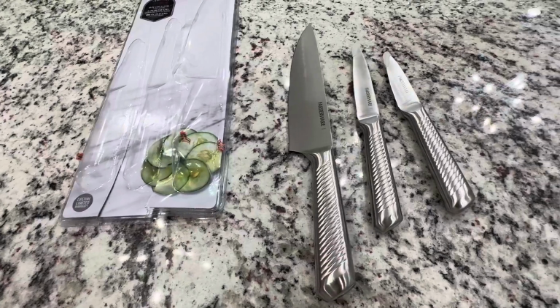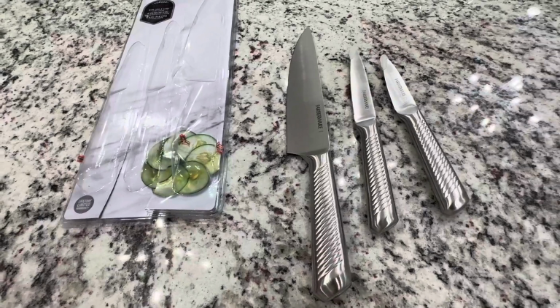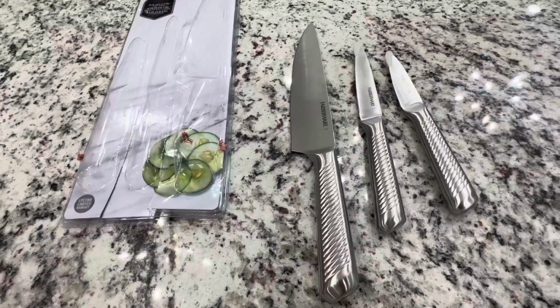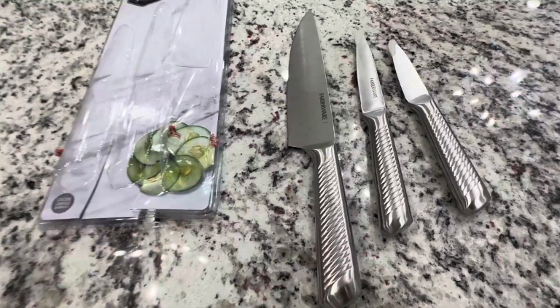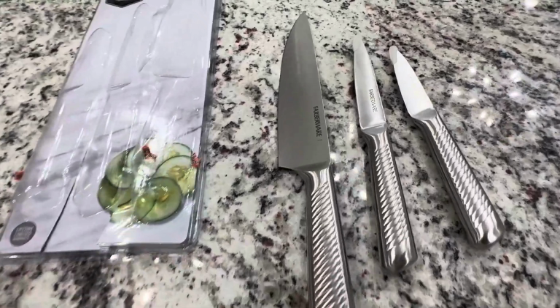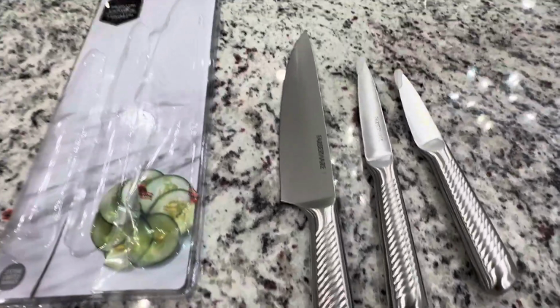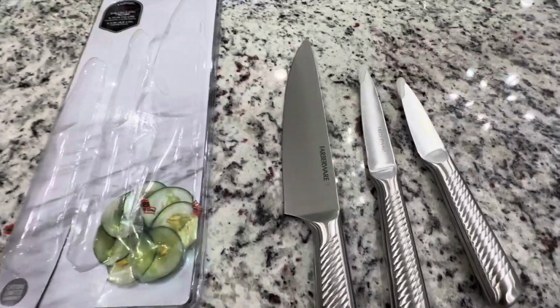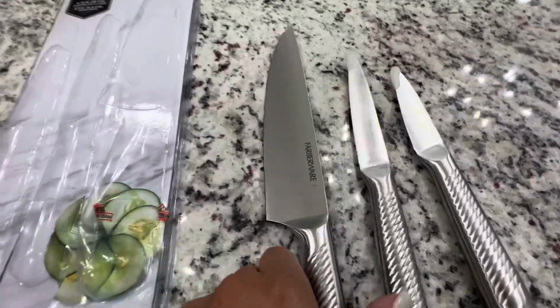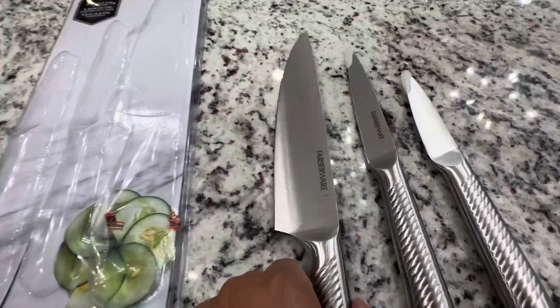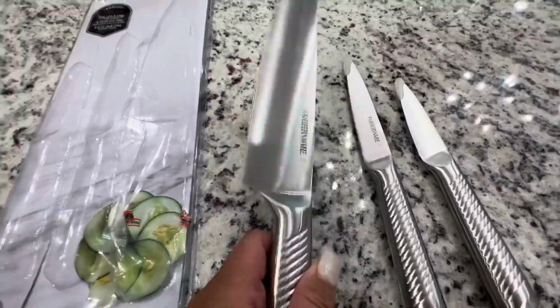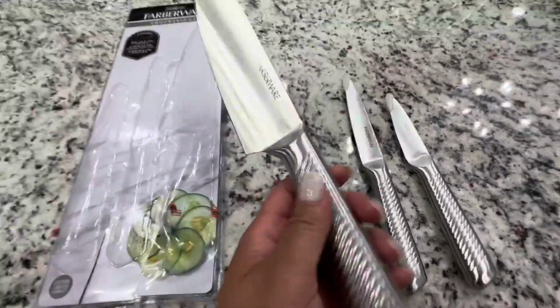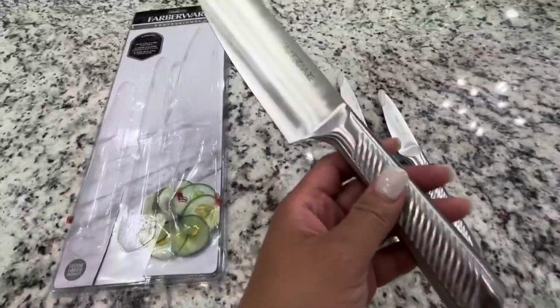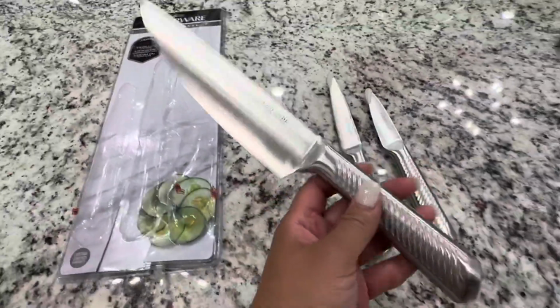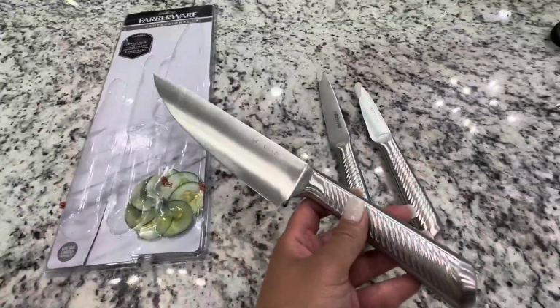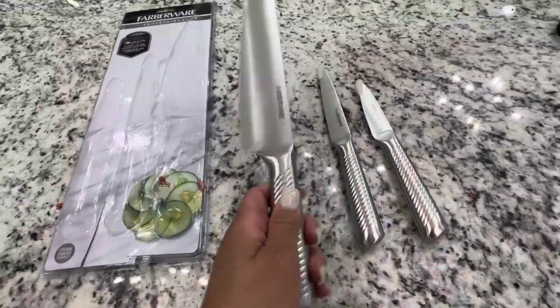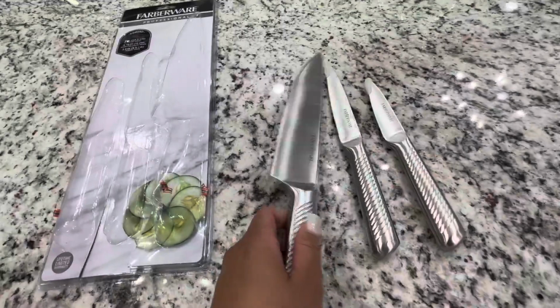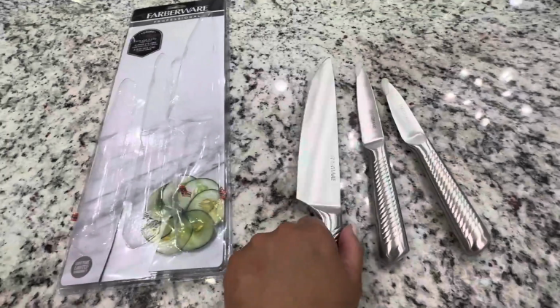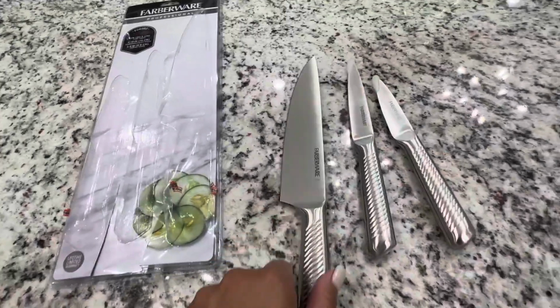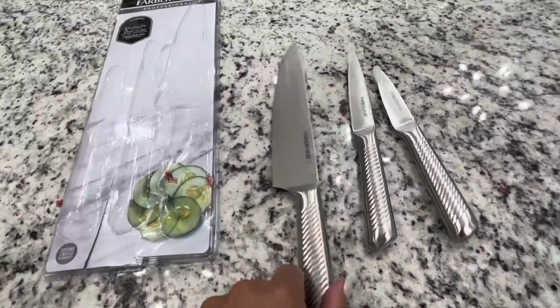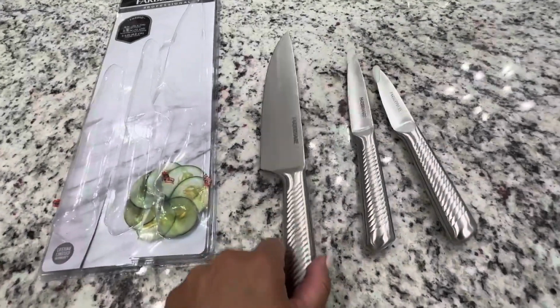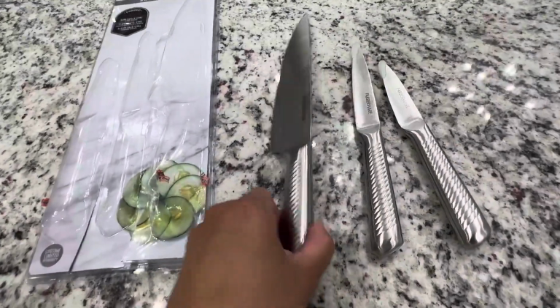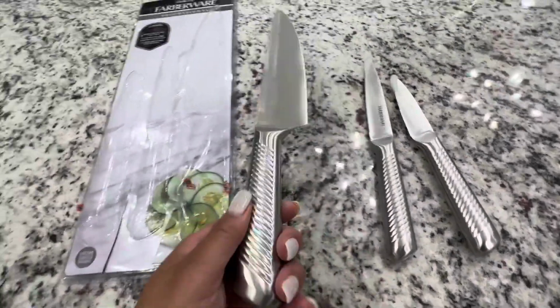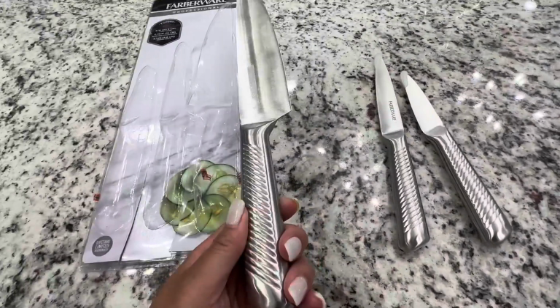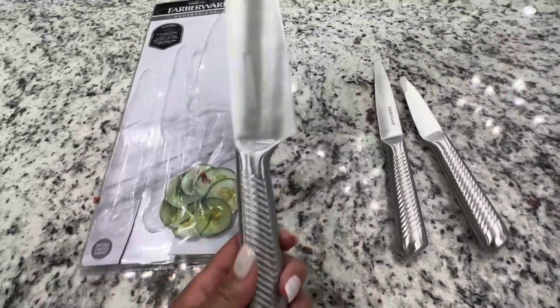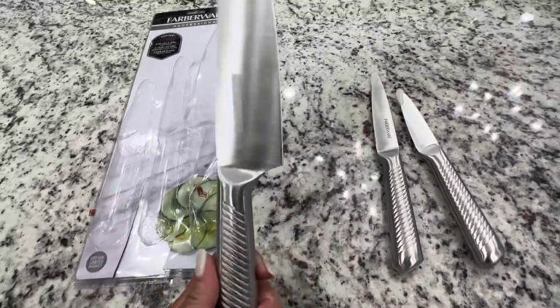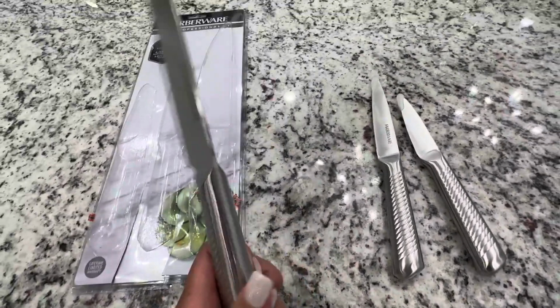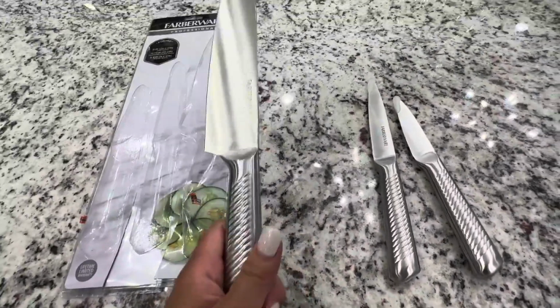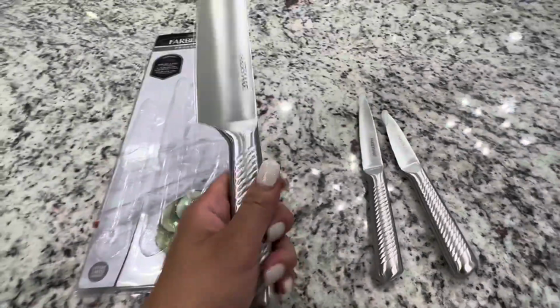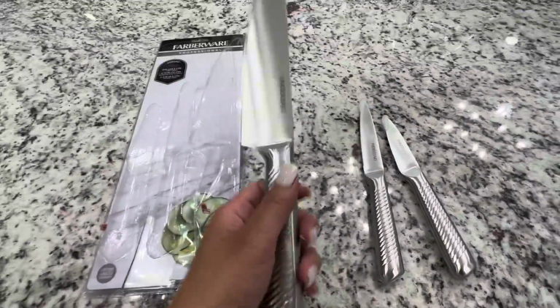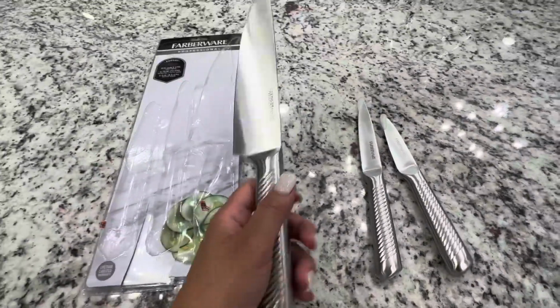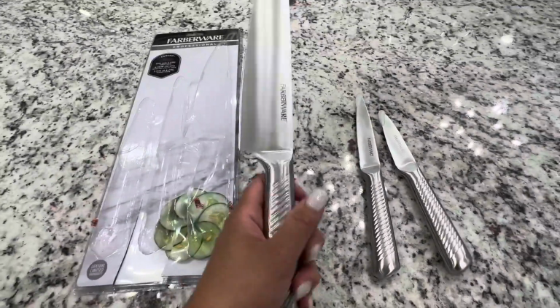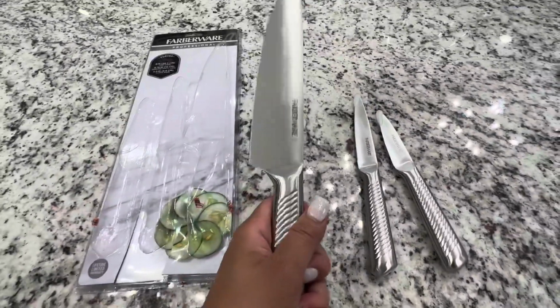Hi everybody! I just want to give you a quick review of these Farberware knives that I have. This is my second set because I like them so much. They're very sharp and very lightweight.